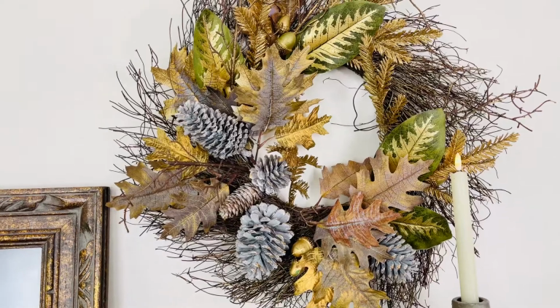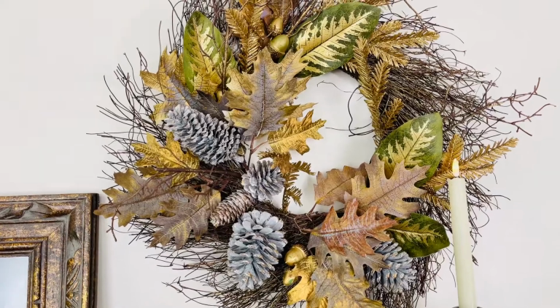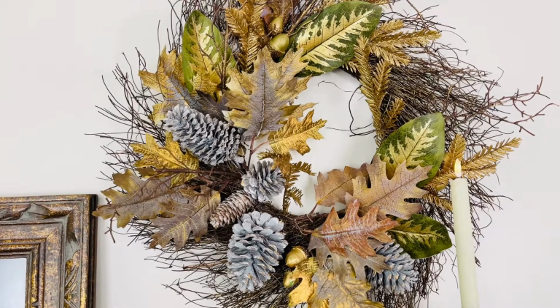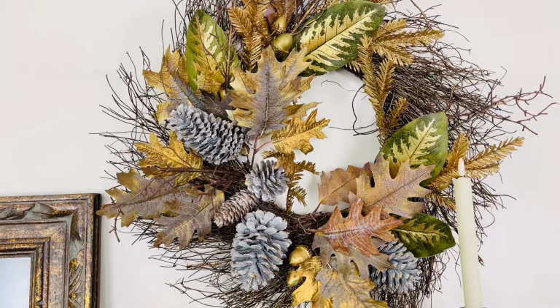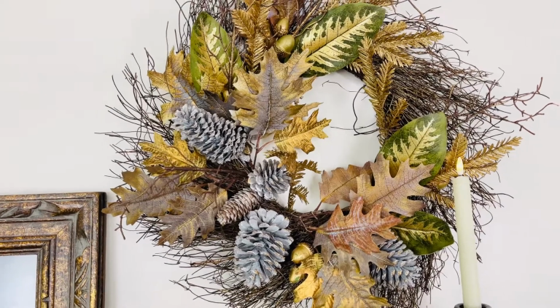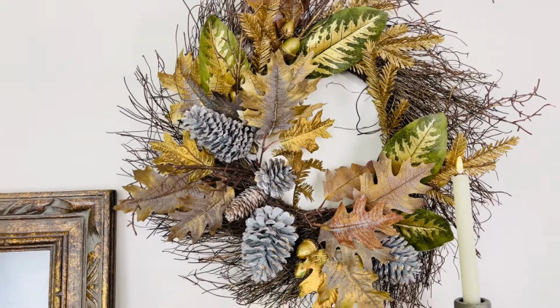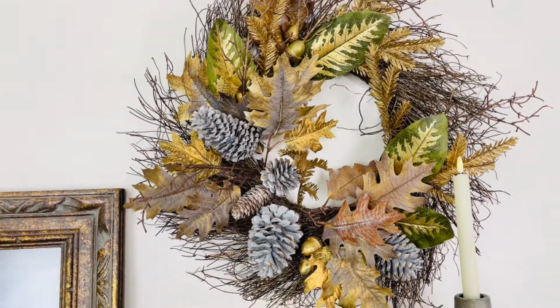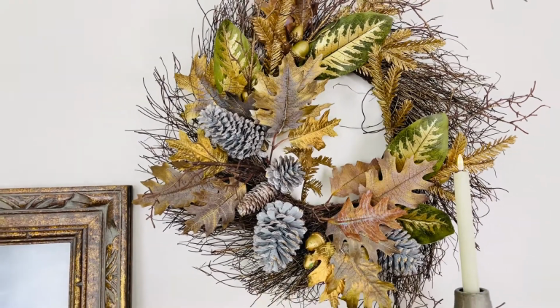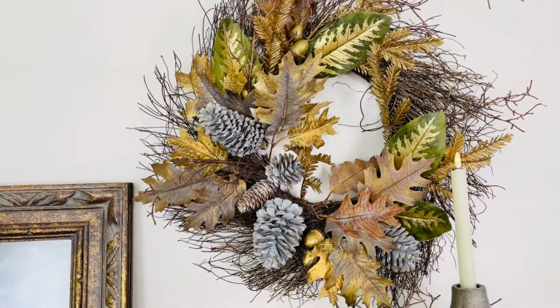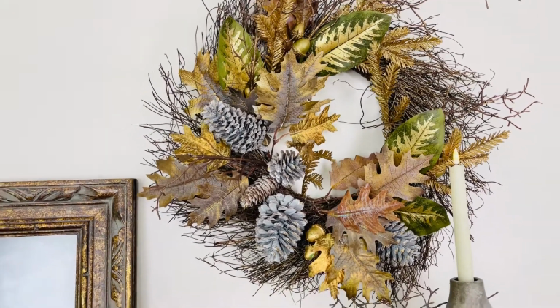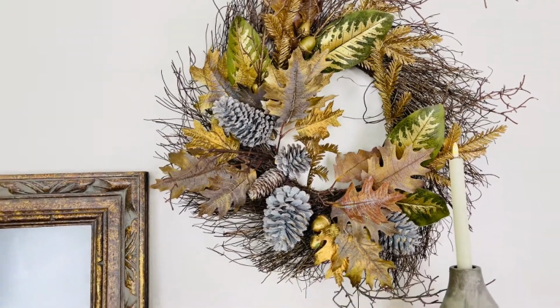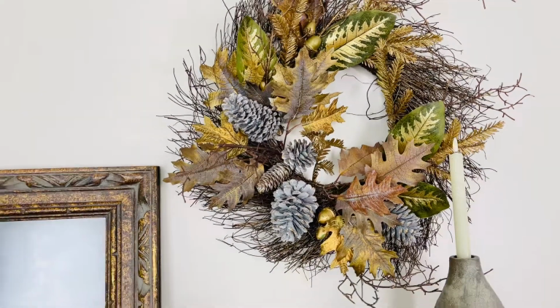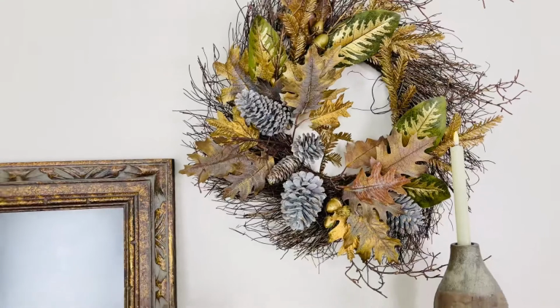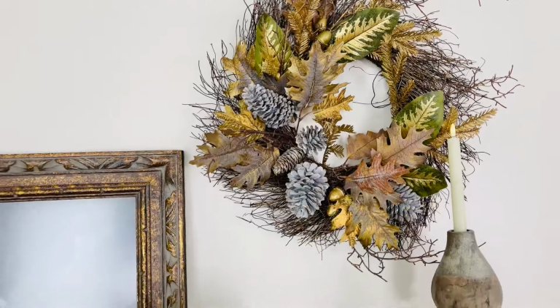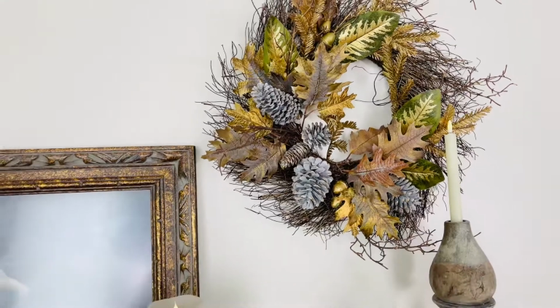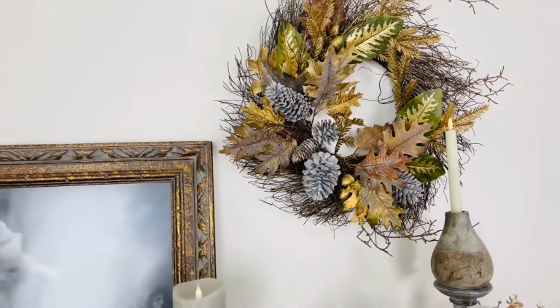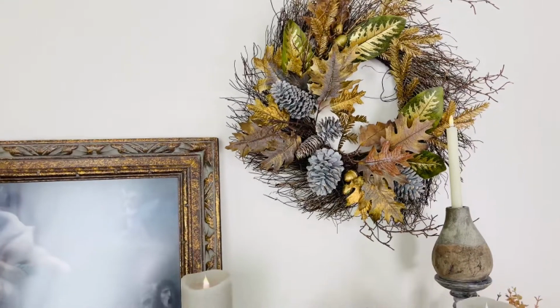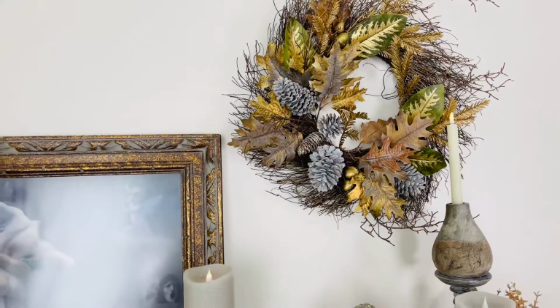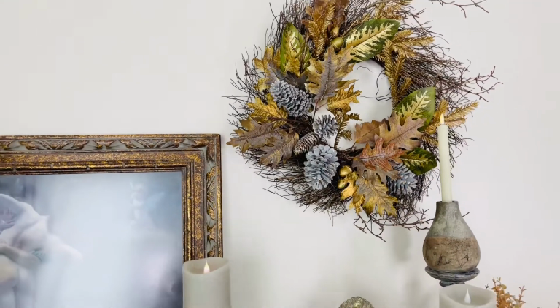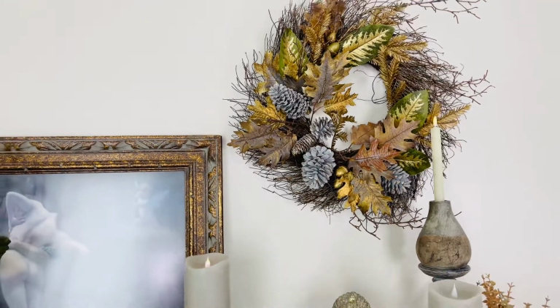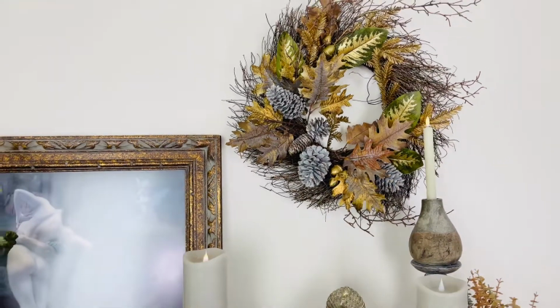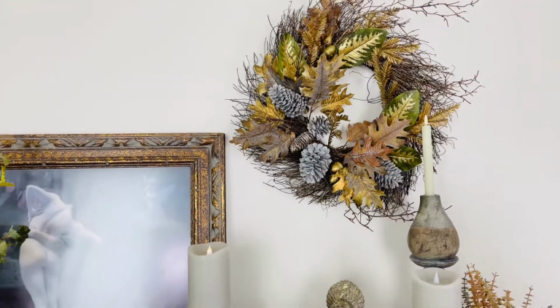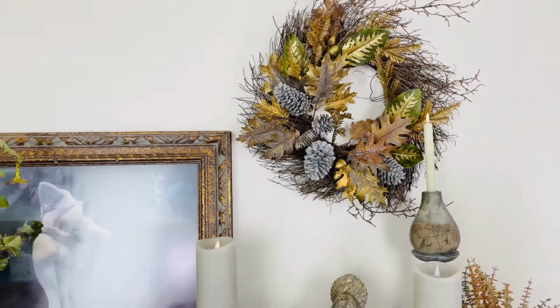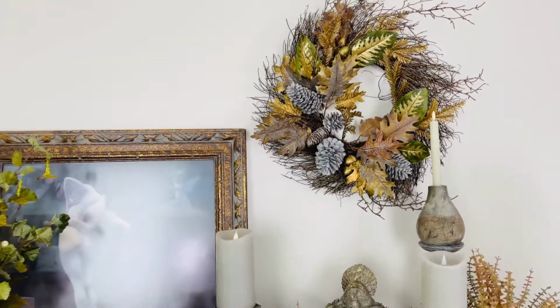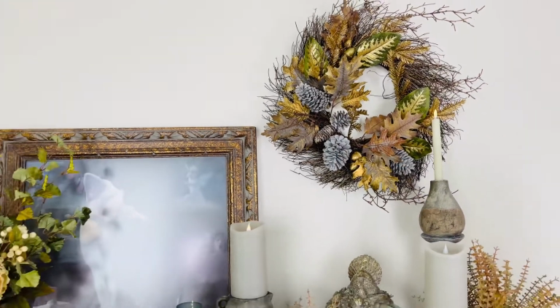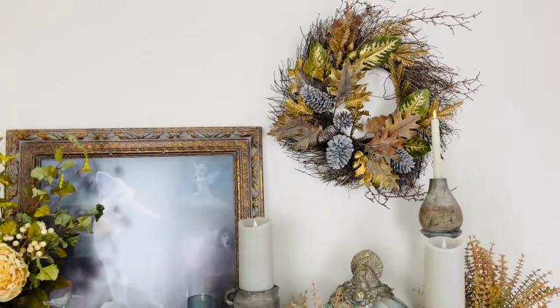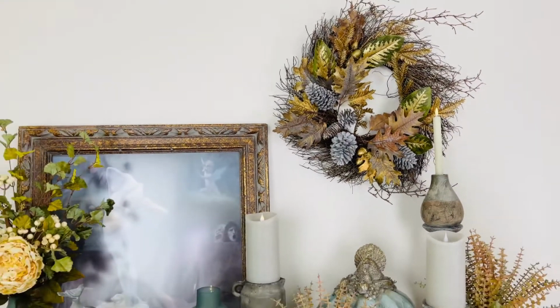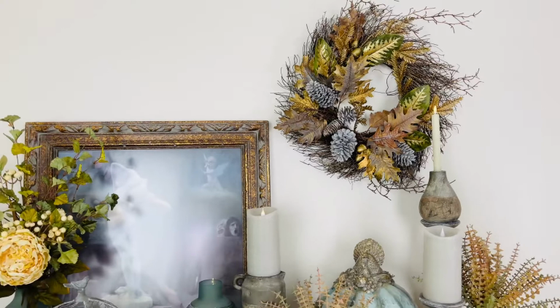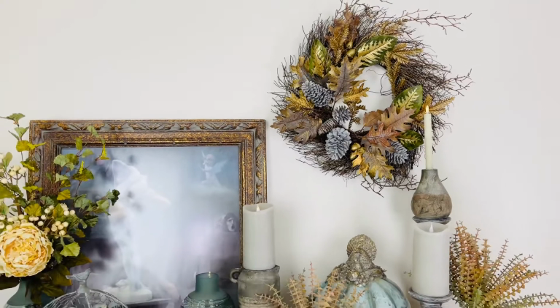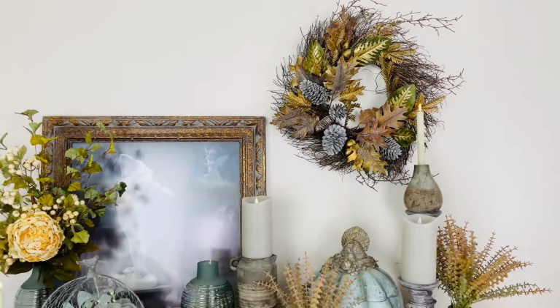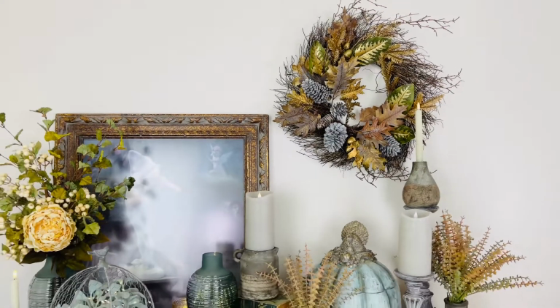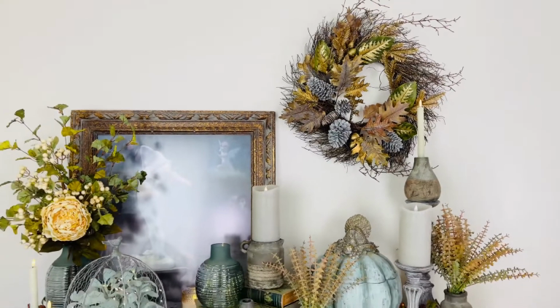Who doesn't love a gorgeous fall wreath? There are a couple different ways of approaching the fall wreath, and I love this one because I feel like it's a little more rich and formal and elegant.